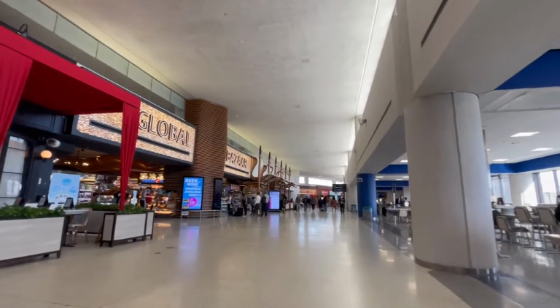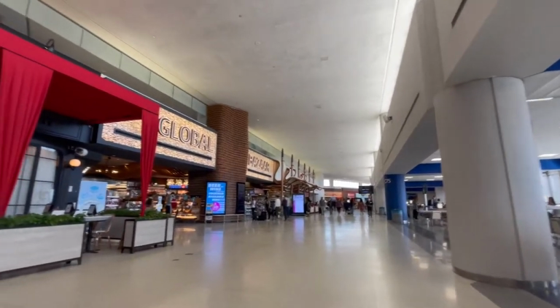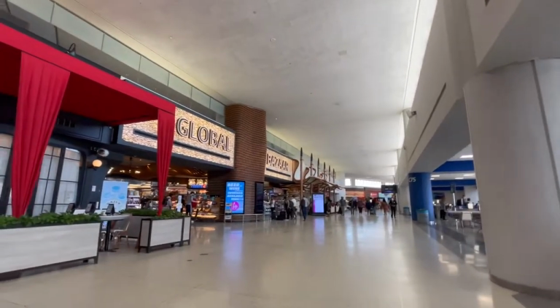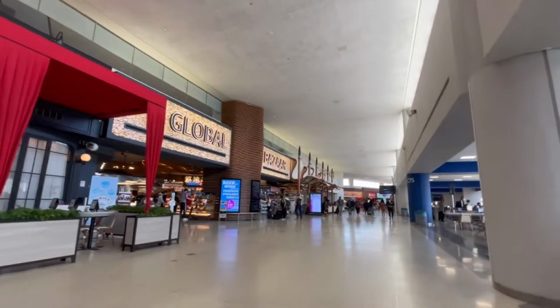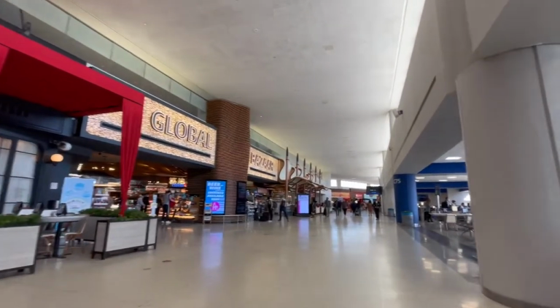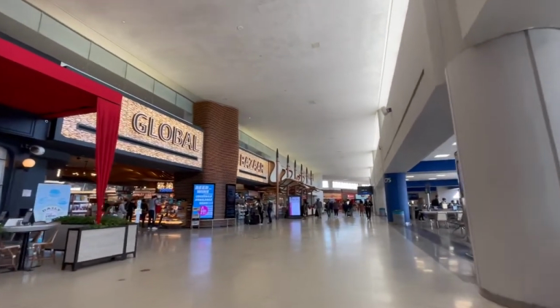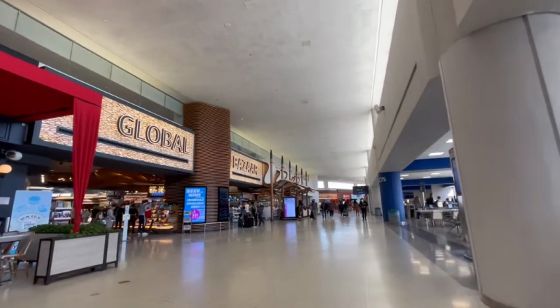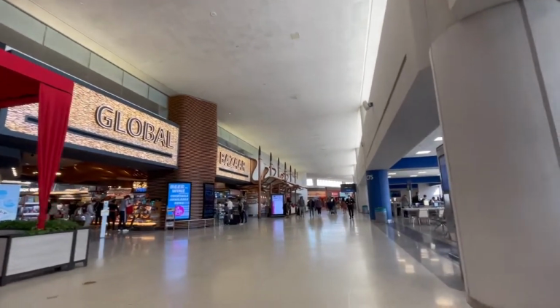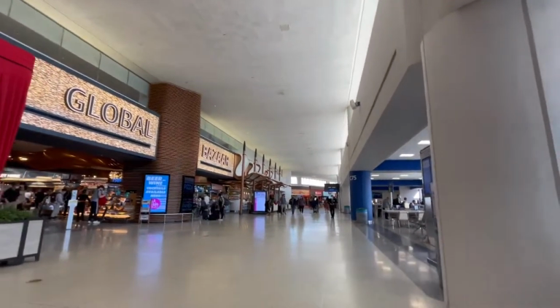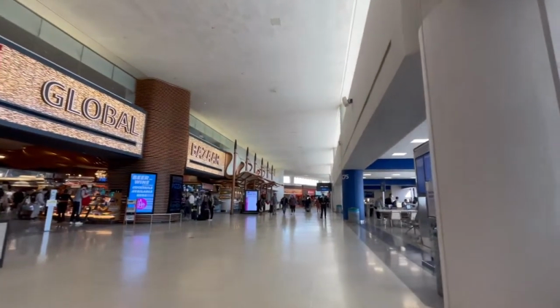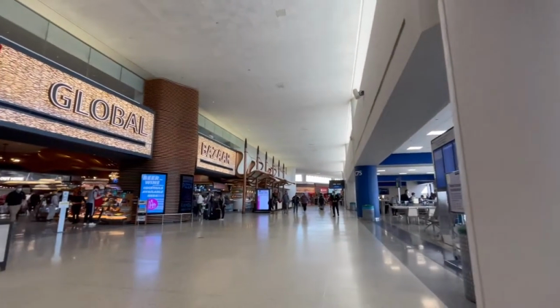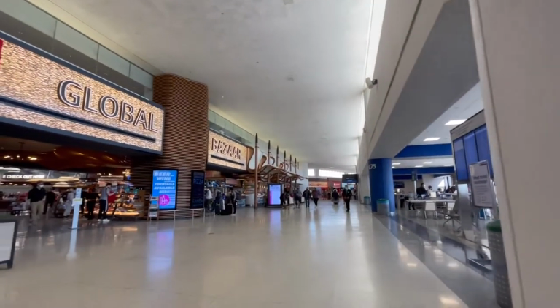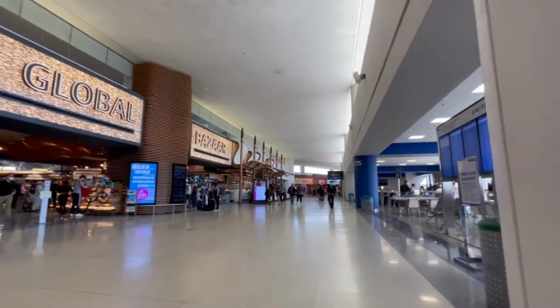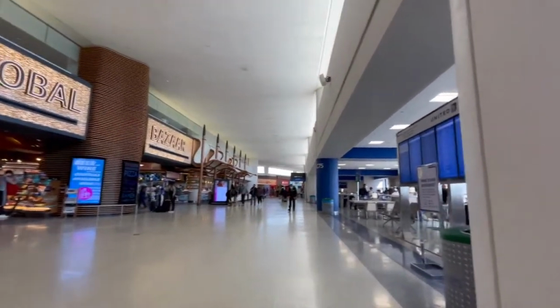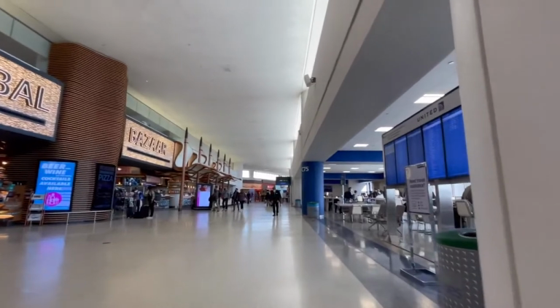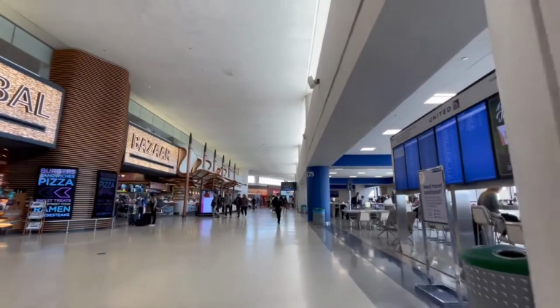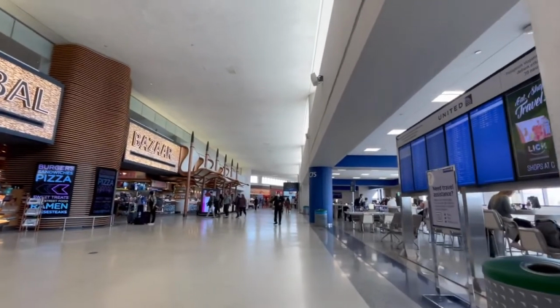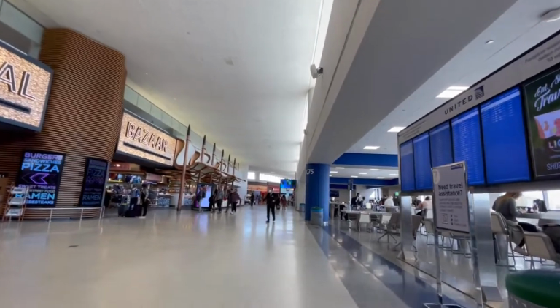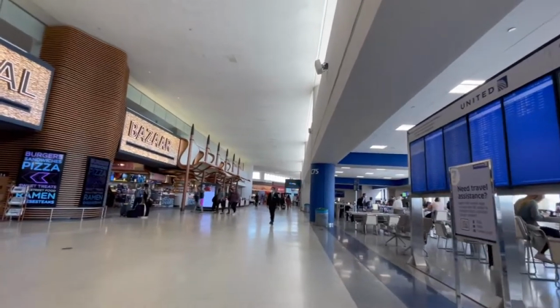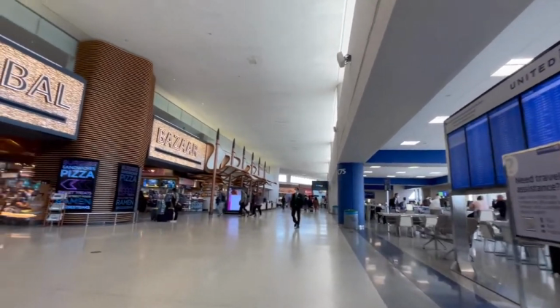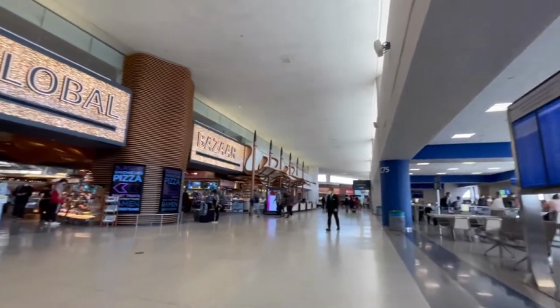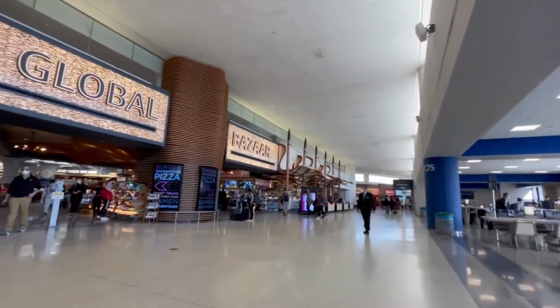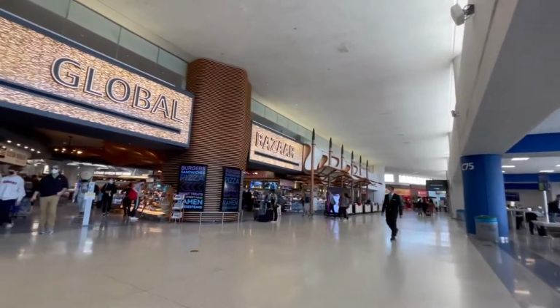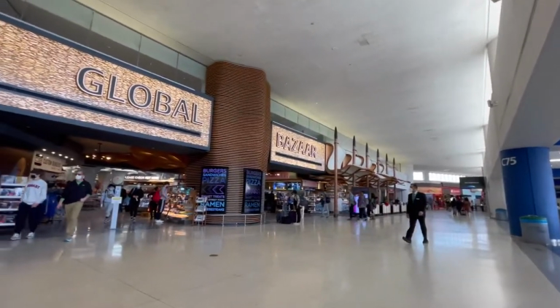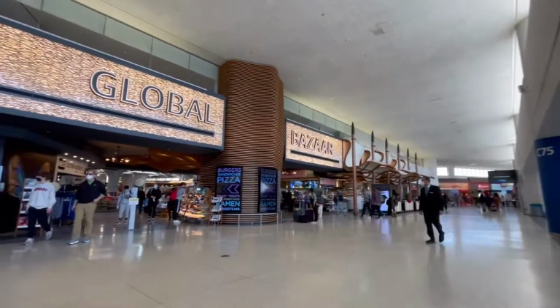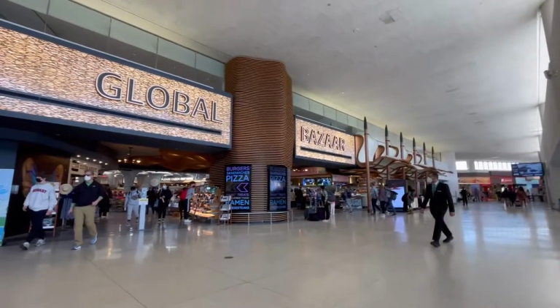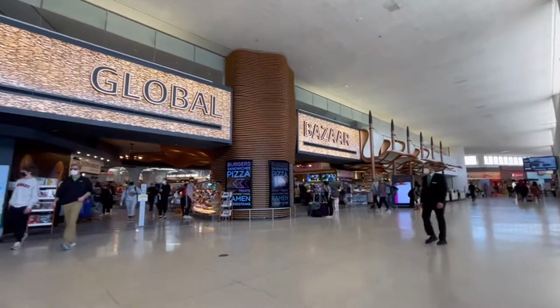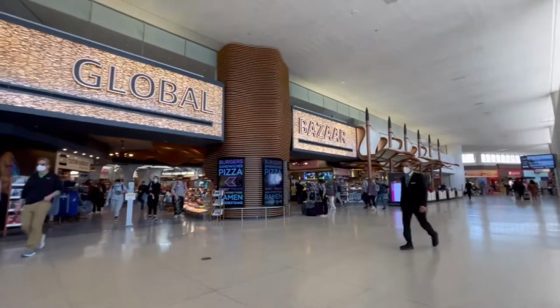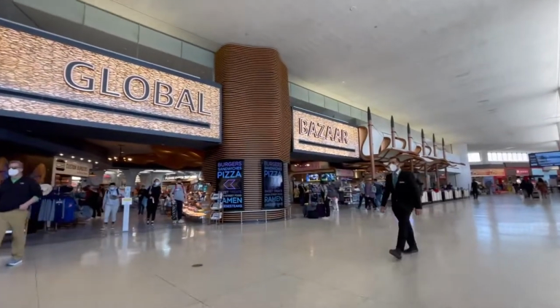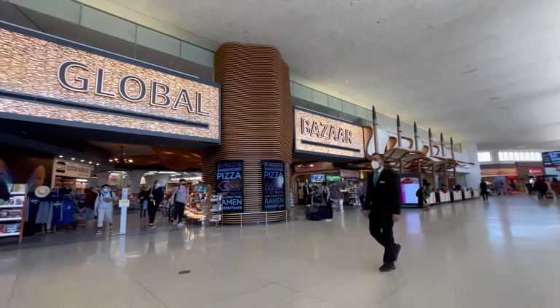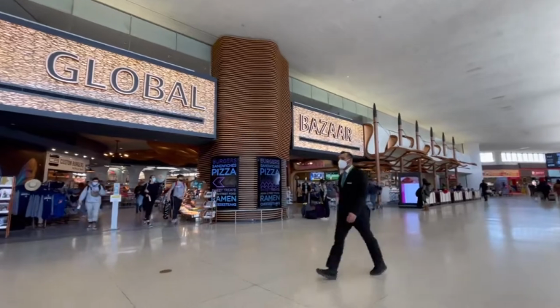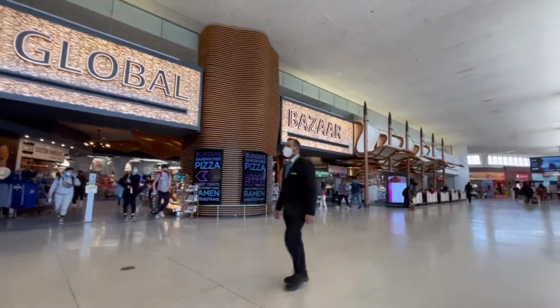So I hope you enjoyed the stroll around Terminal C. This is only a piece of the enormous Terminal C. Thanks for taking a stroll with me, and I'll talk to you soon.